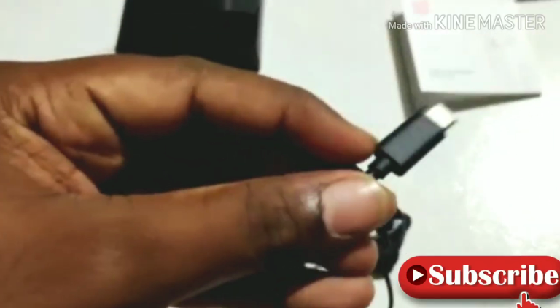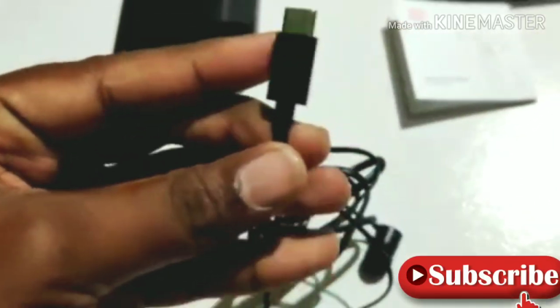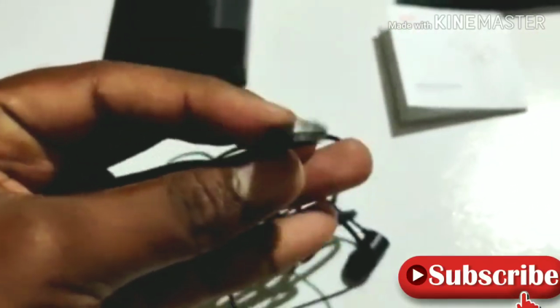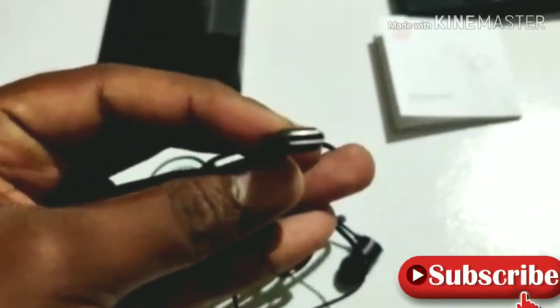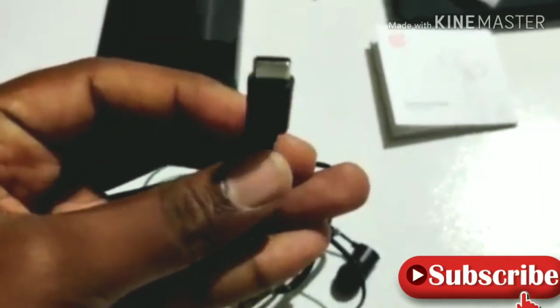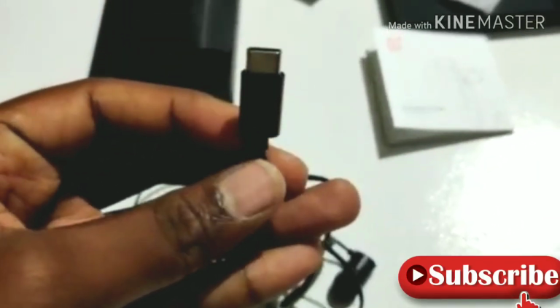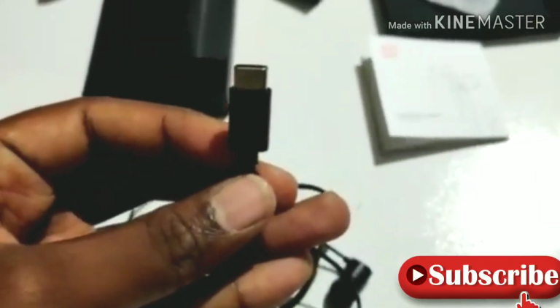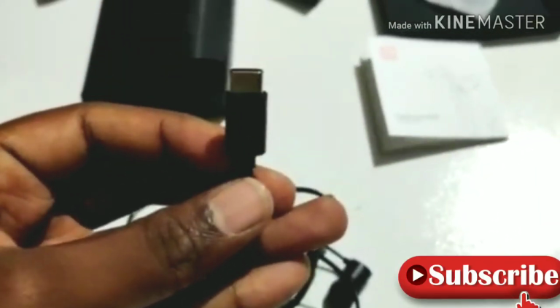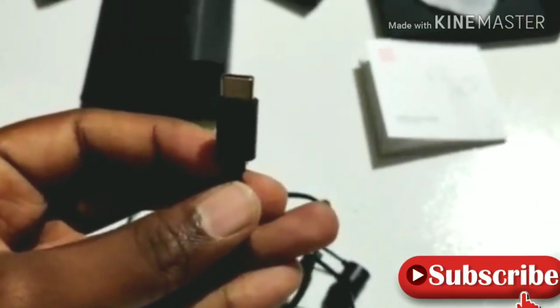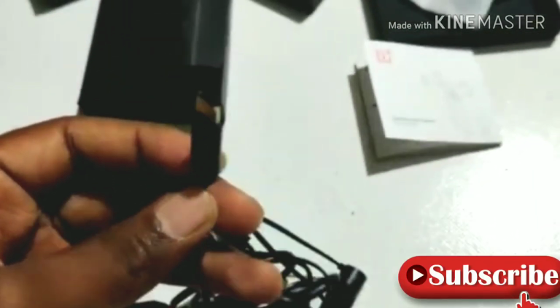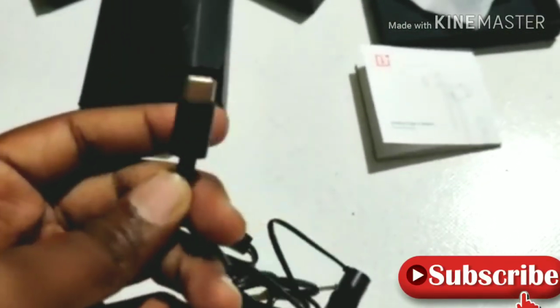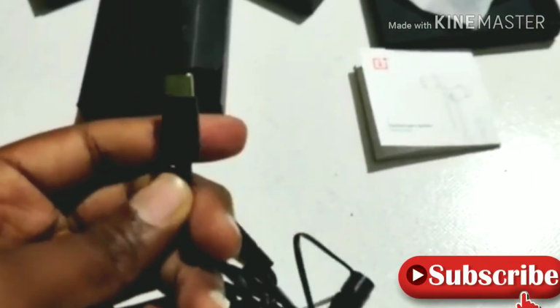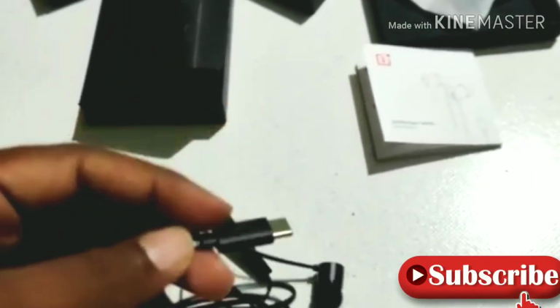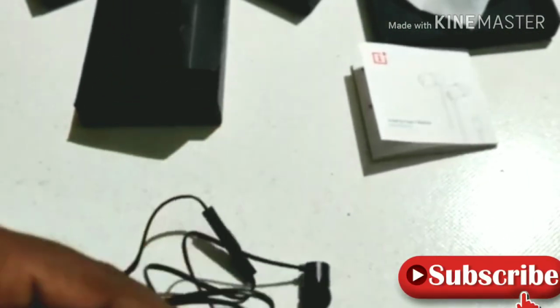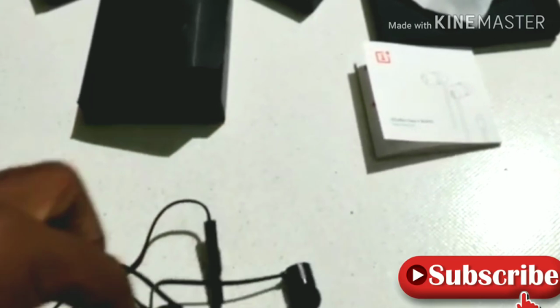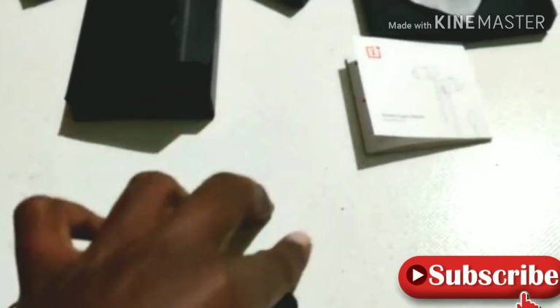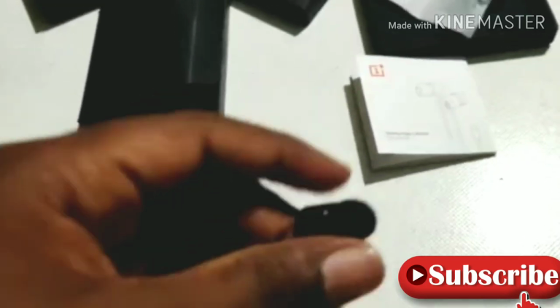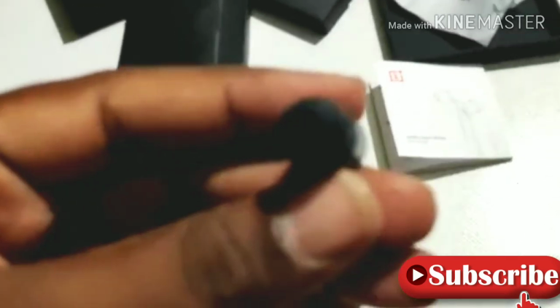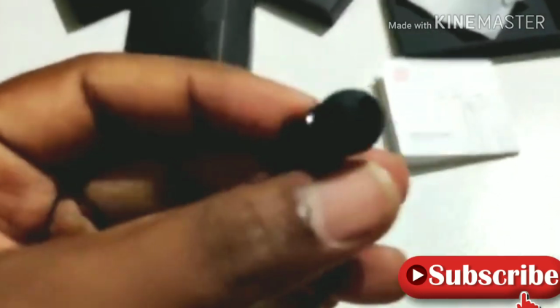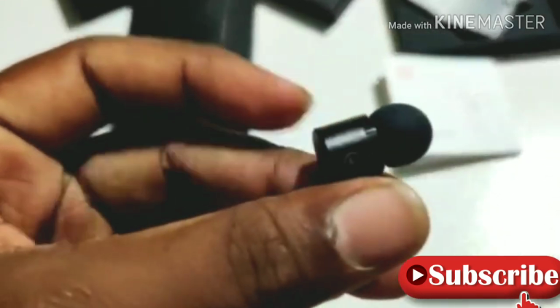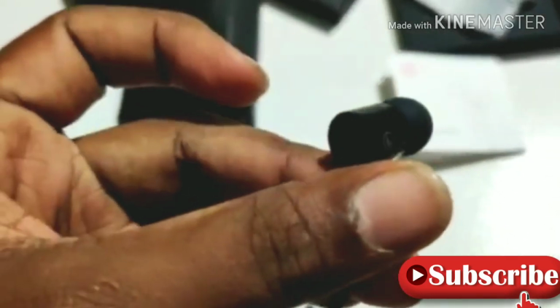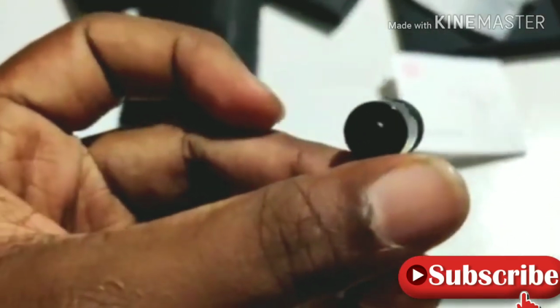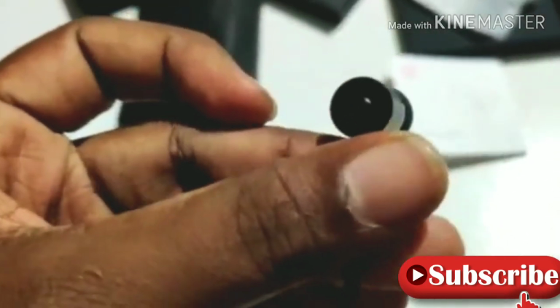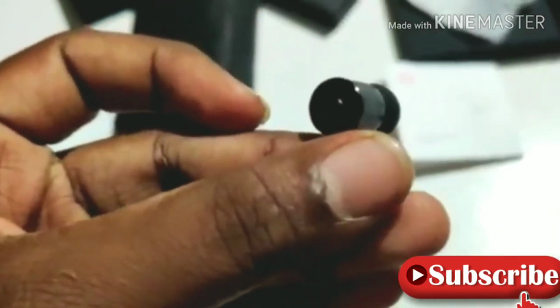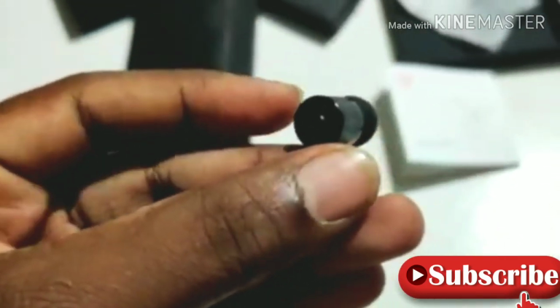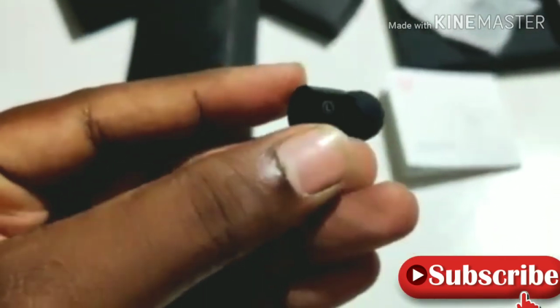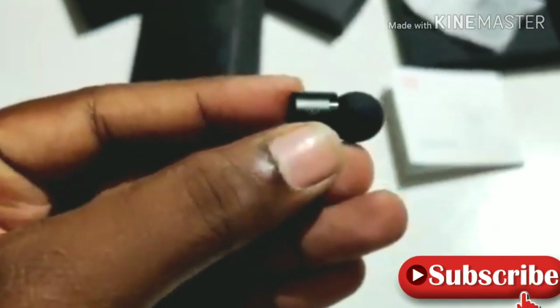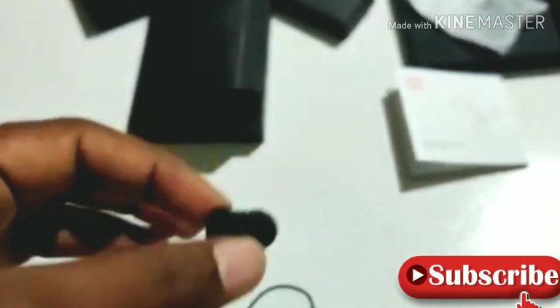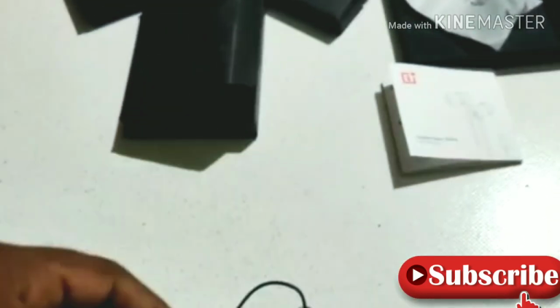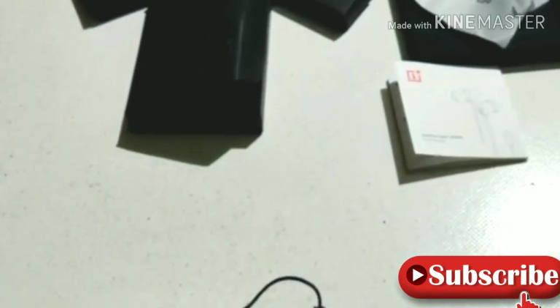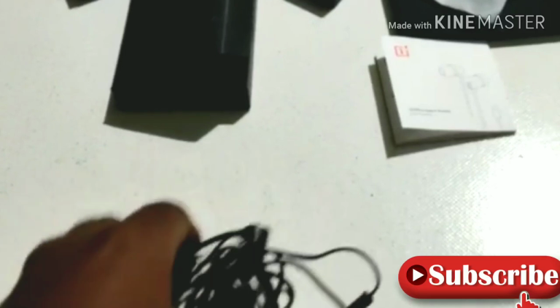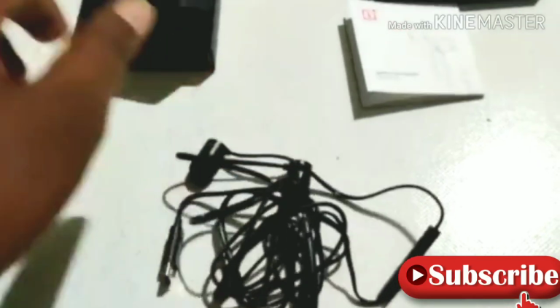I have a Type-C port. I have a USB port. There is a 3.5mm jack in here. This cable would be a Type-C. Some earbuds would be included in there.